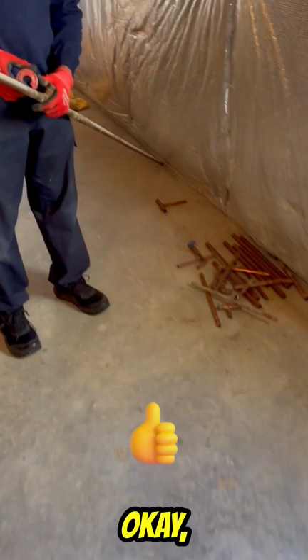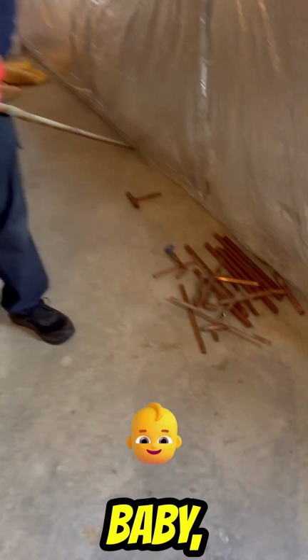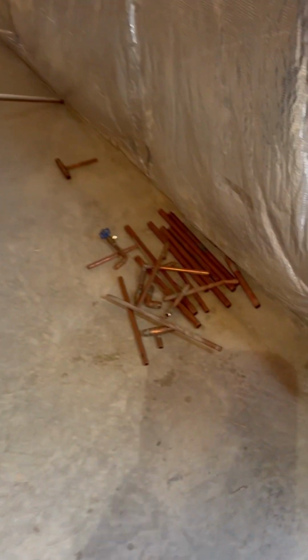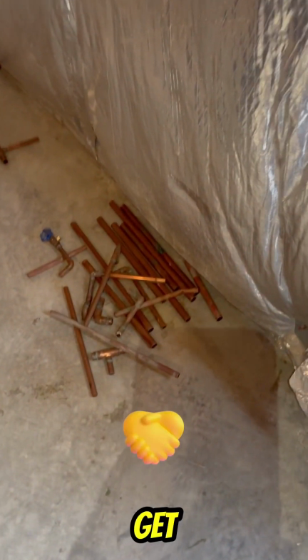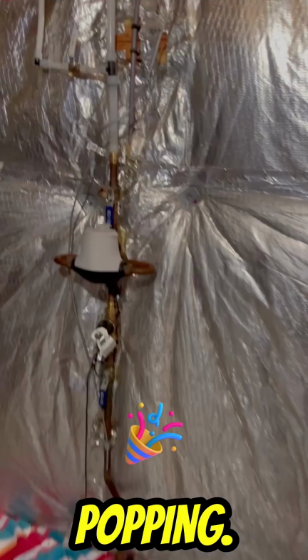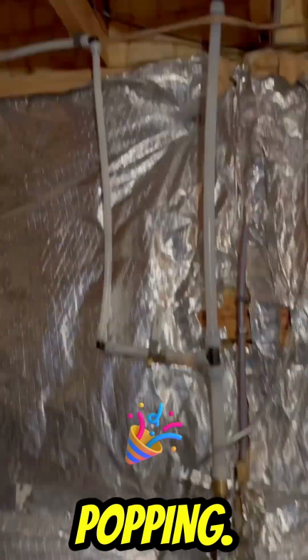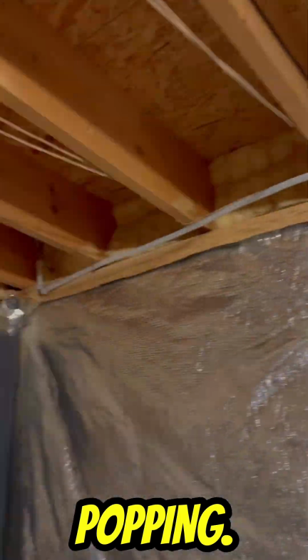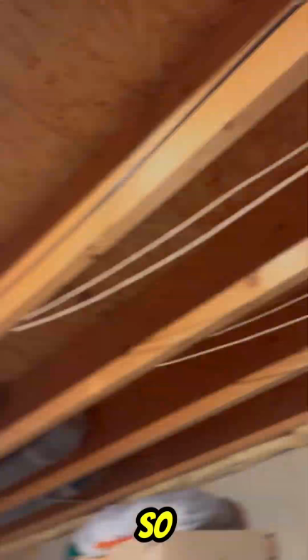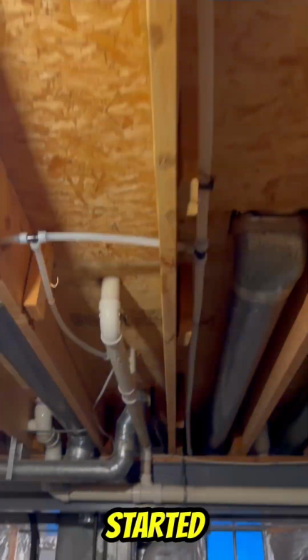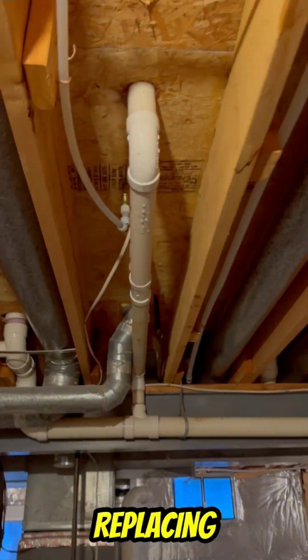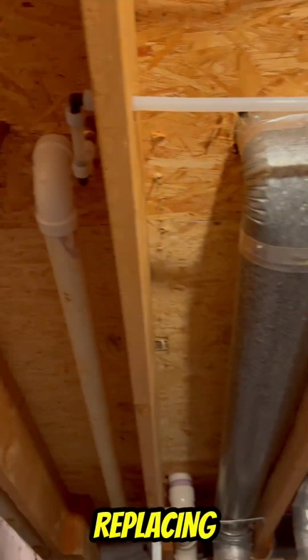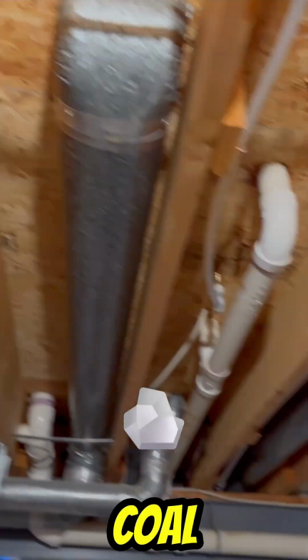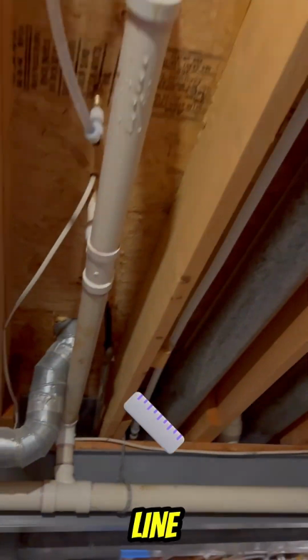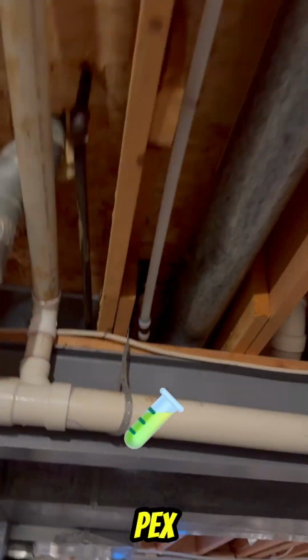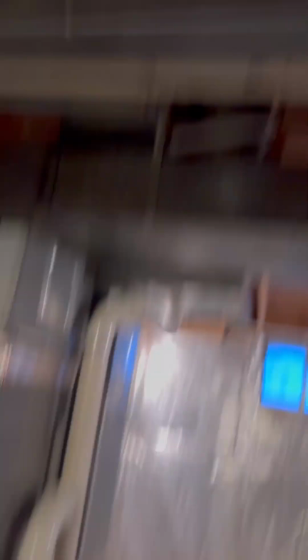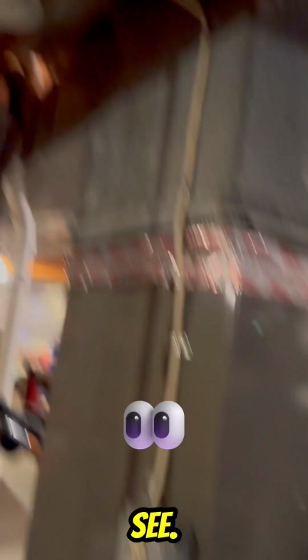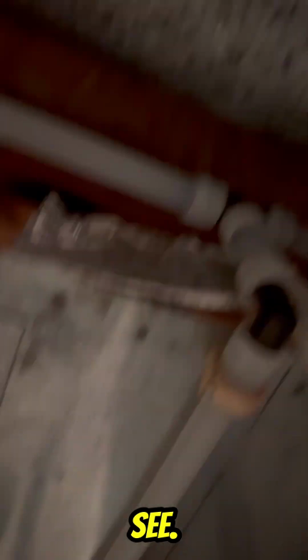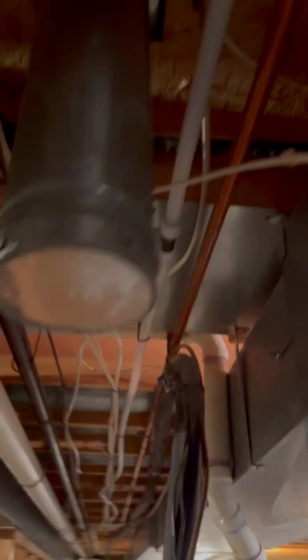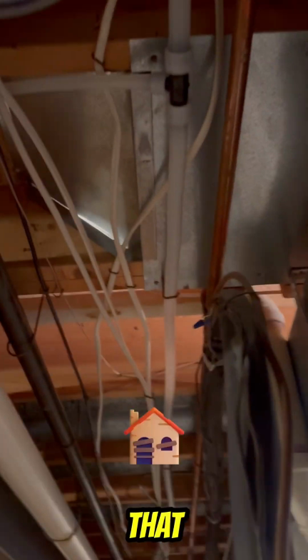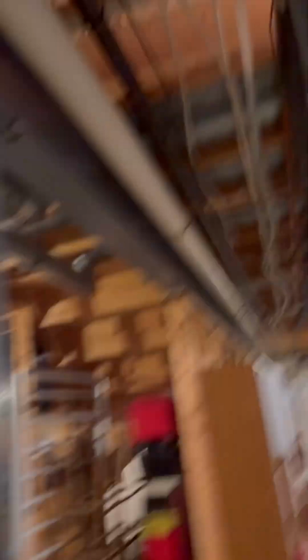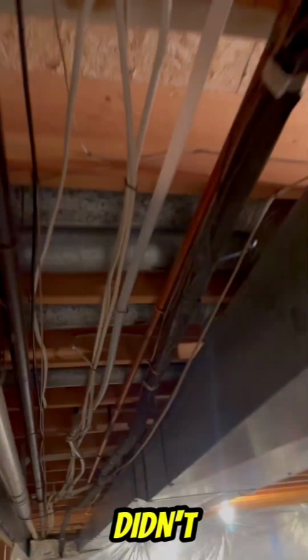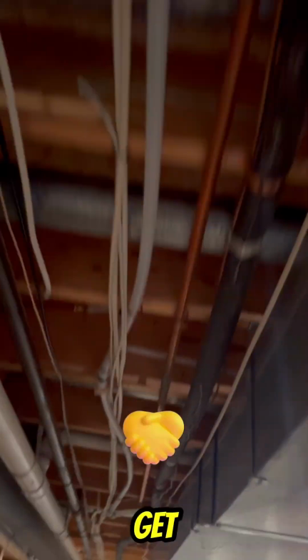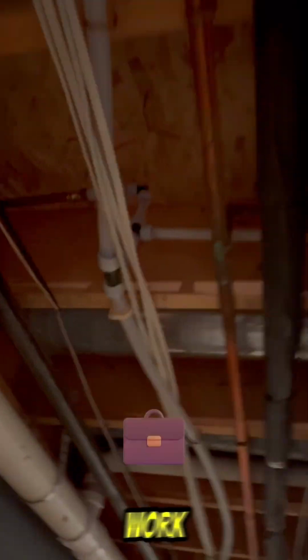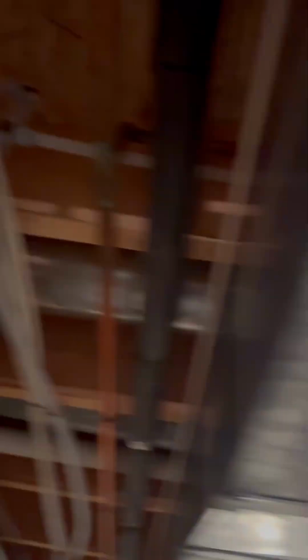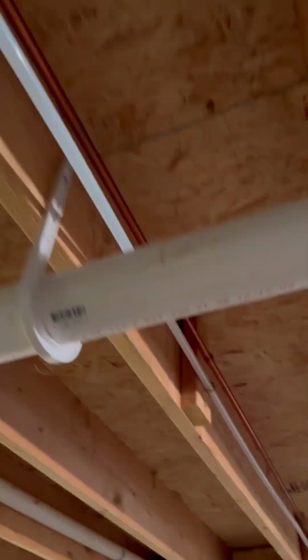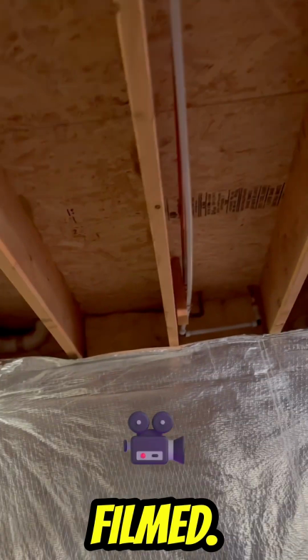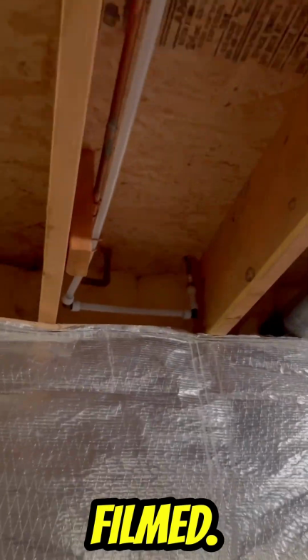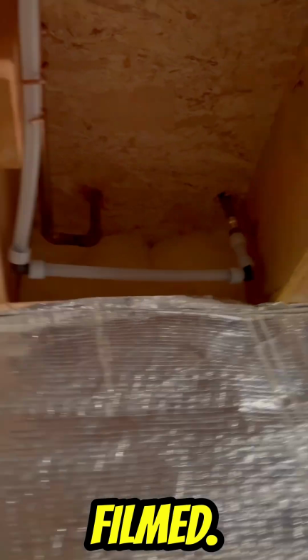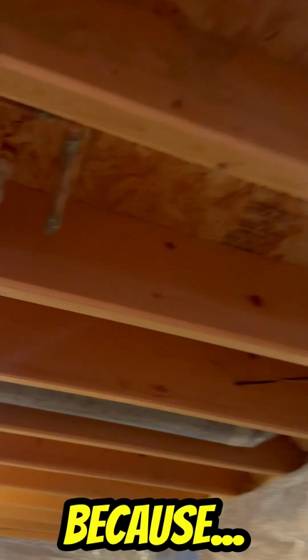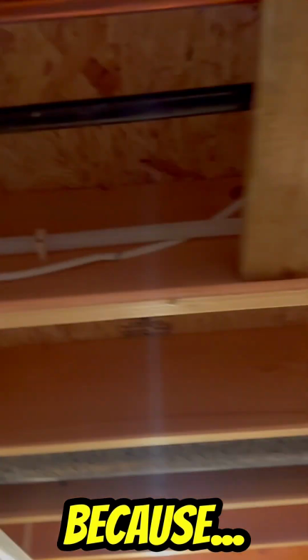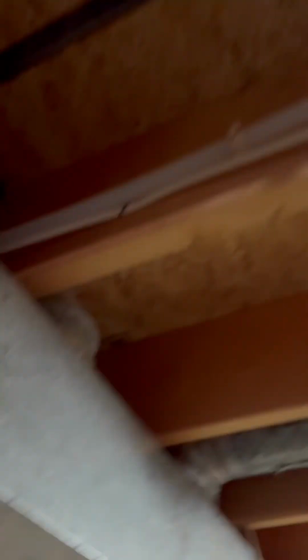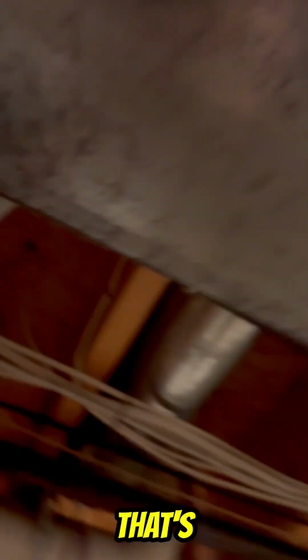So I said okay, let's get it going. We started replacing the cold line with PEX, as you can see. We got that knocked out. I didn't really get any of the work filmed just because that's a lot of stuff.